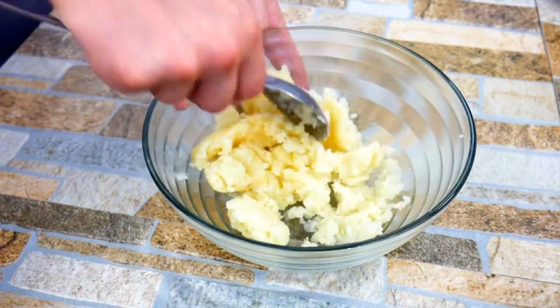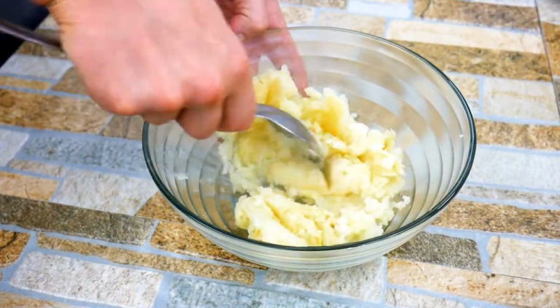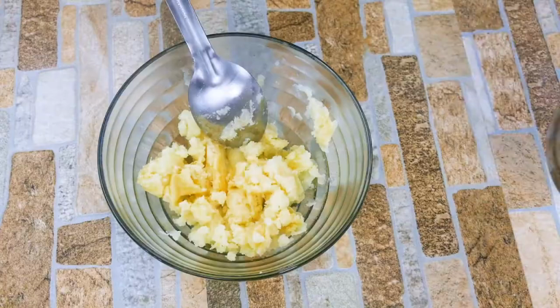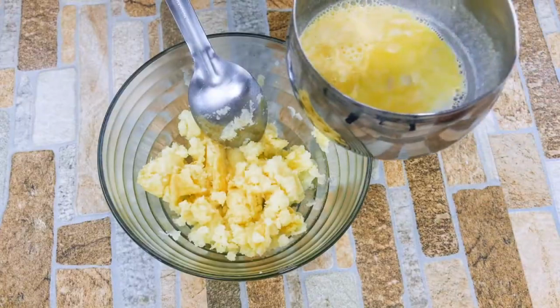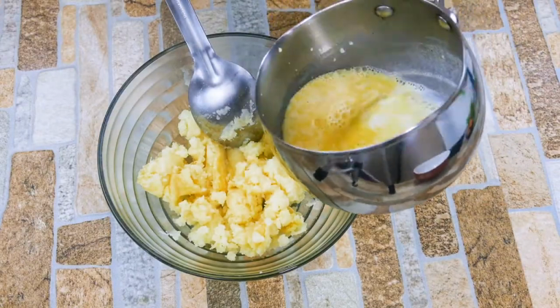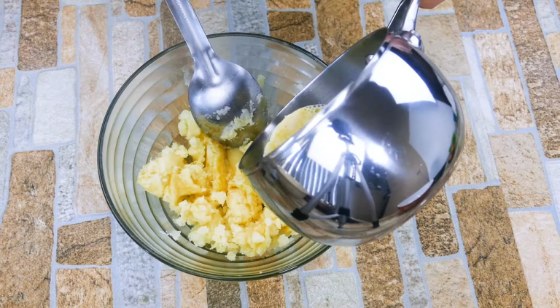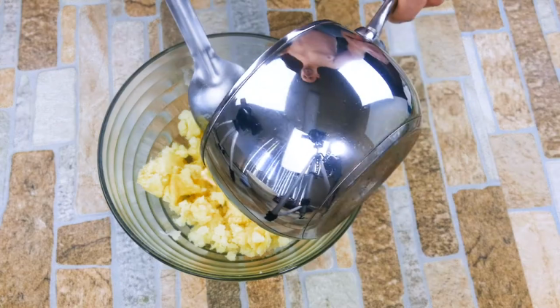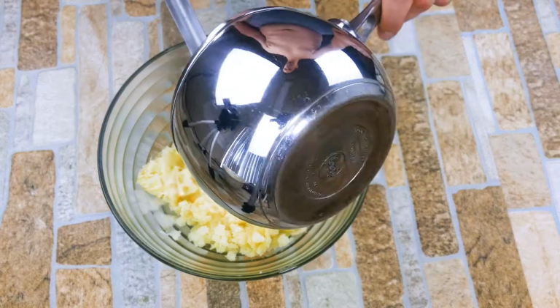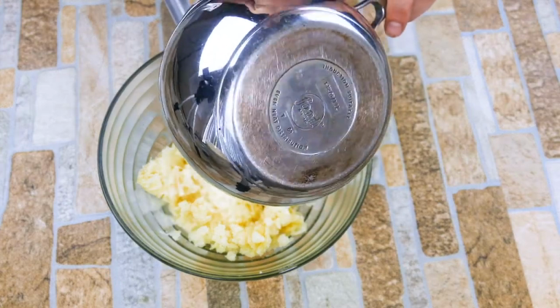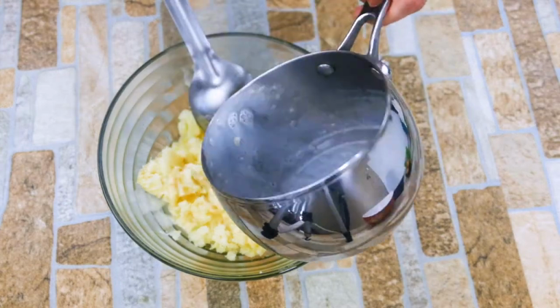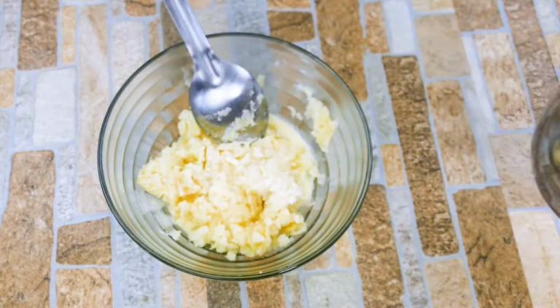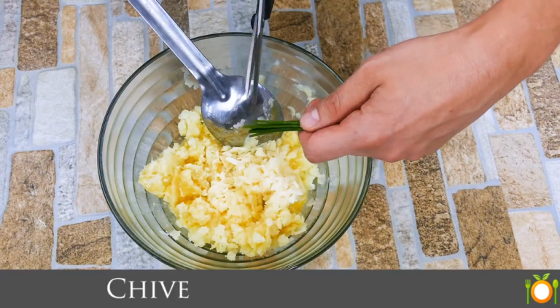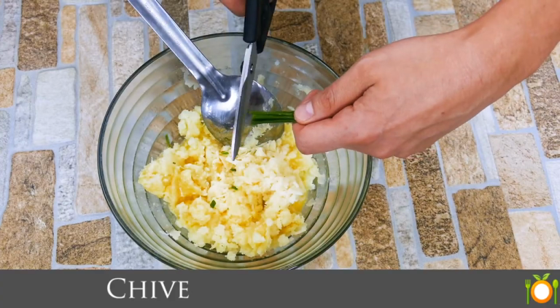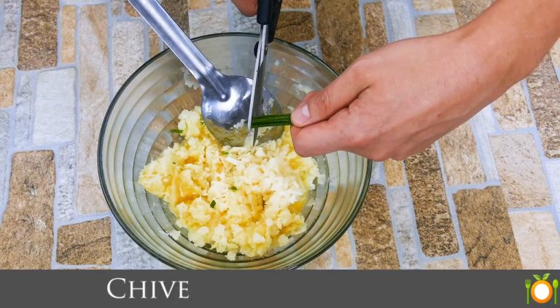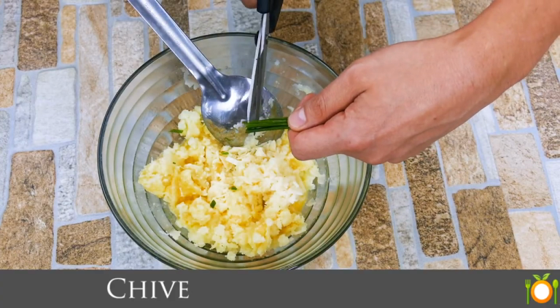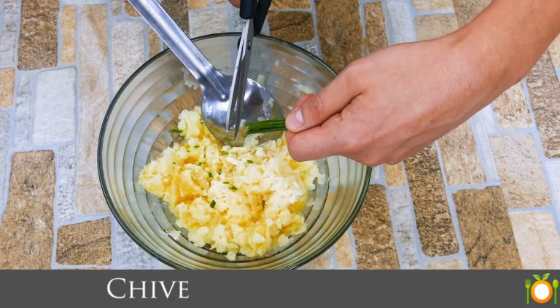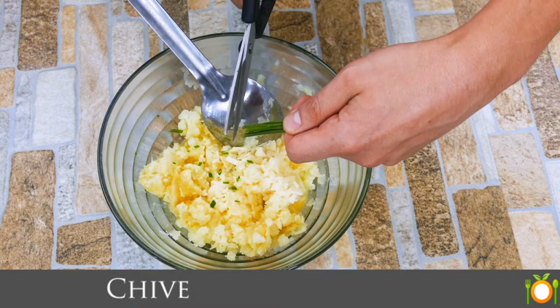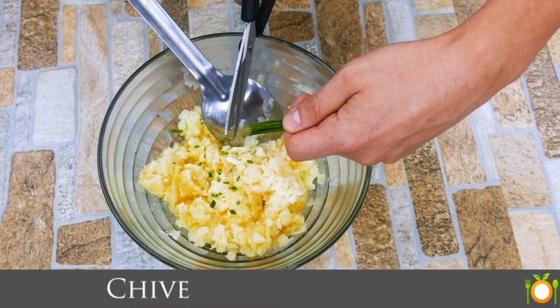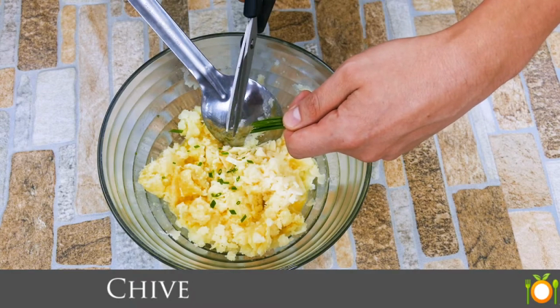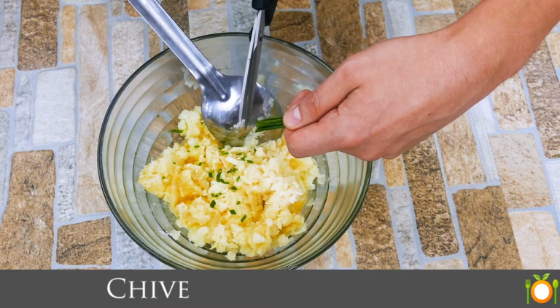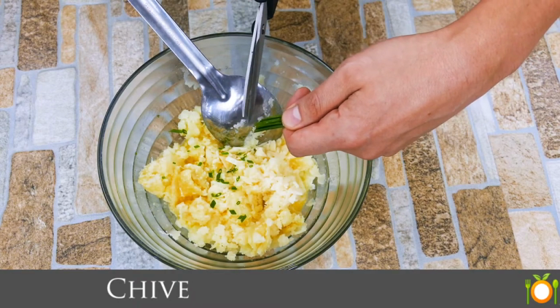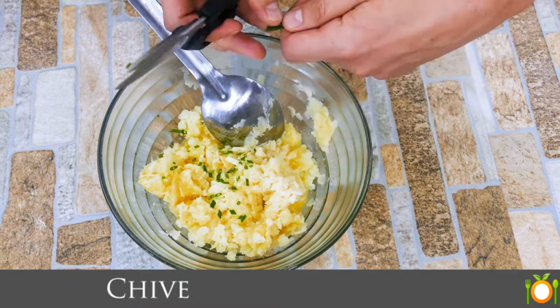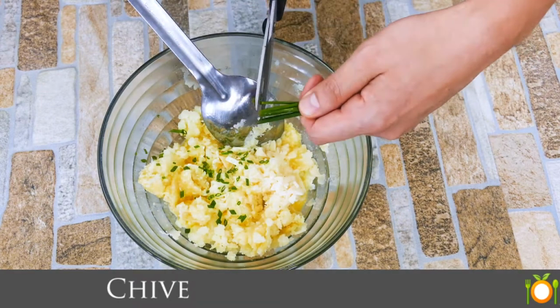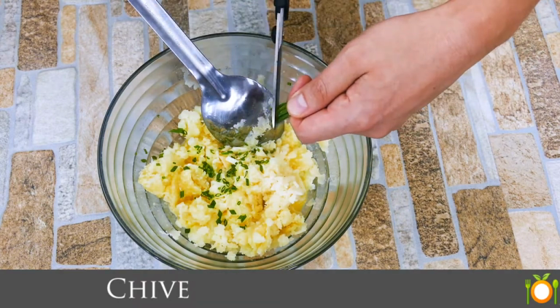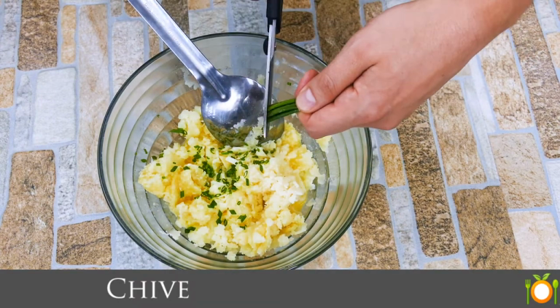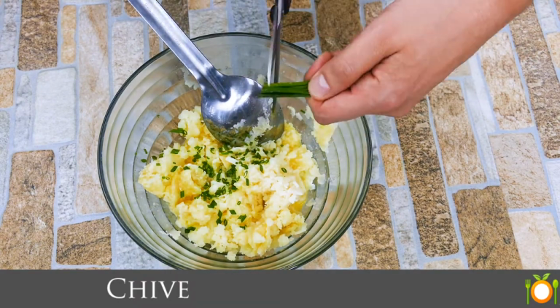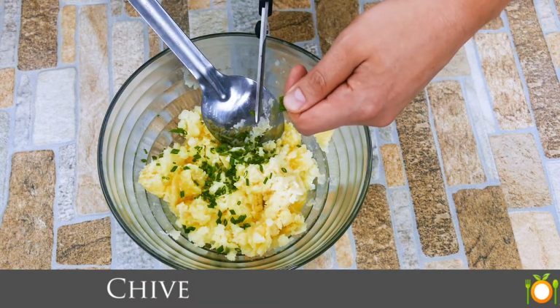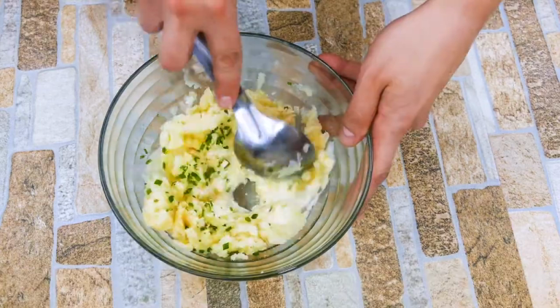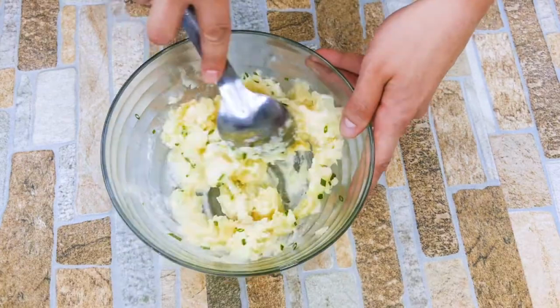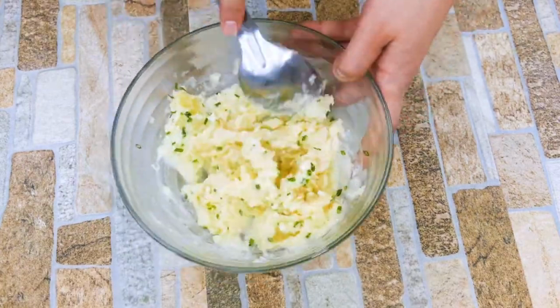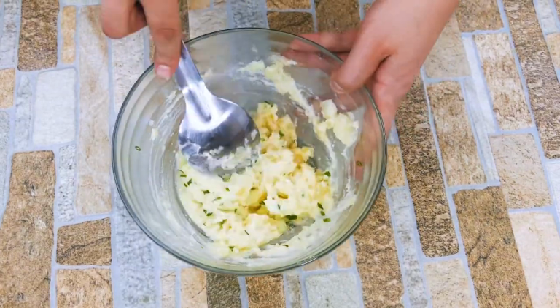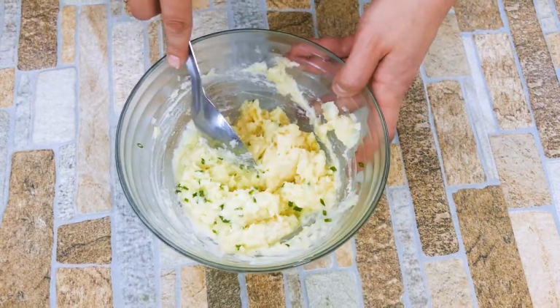So we're going to get our potato mashed up and we're going to get our delicious butter, milk, and garlic in there. And we're going to use some chive — another very classic ingredient for potatoes. This does not take very long, which is really cool, and it doesn't take very long to cook. So overall, easy dish.